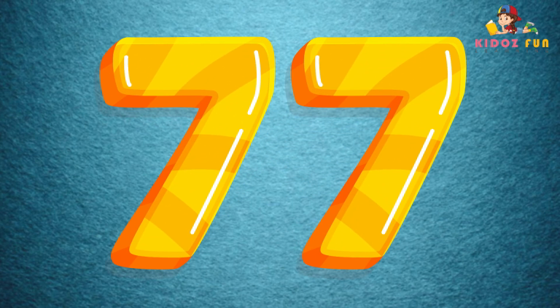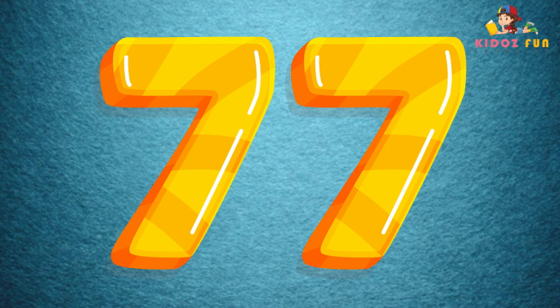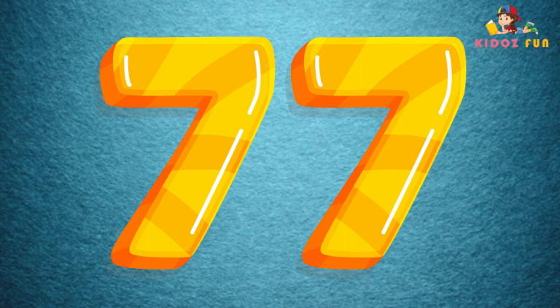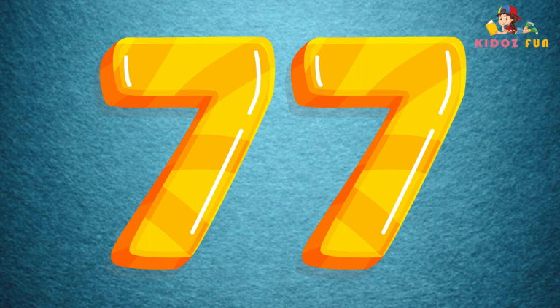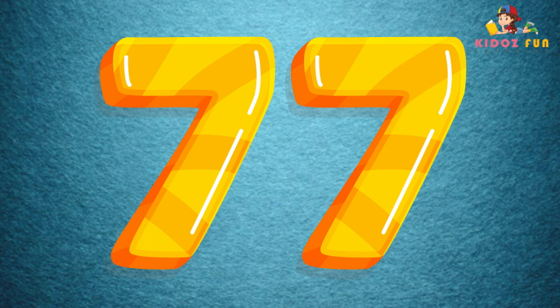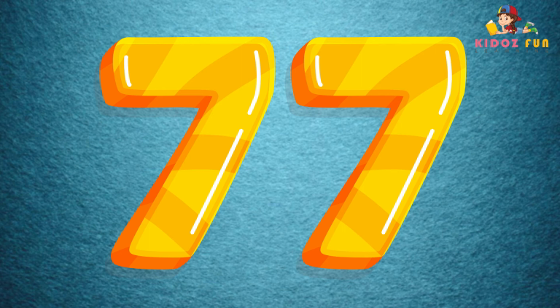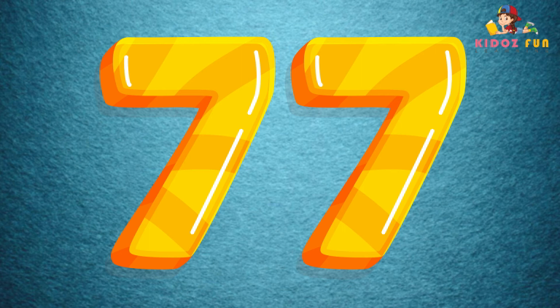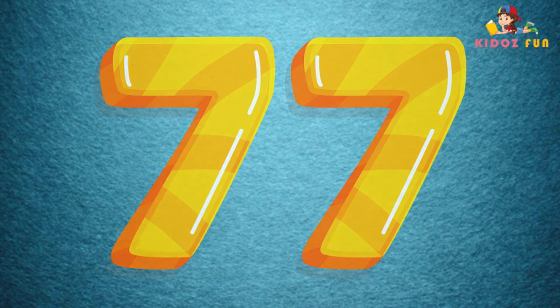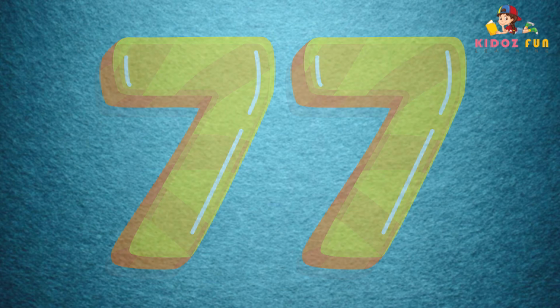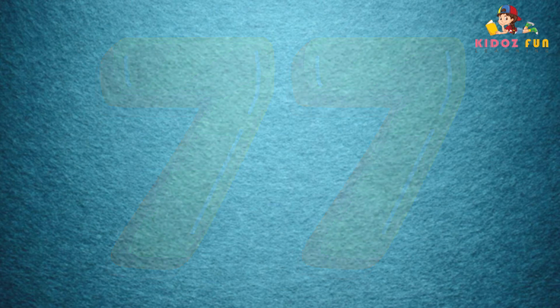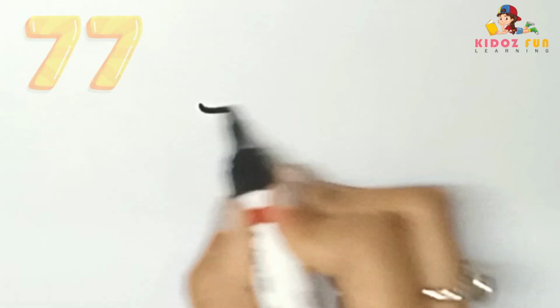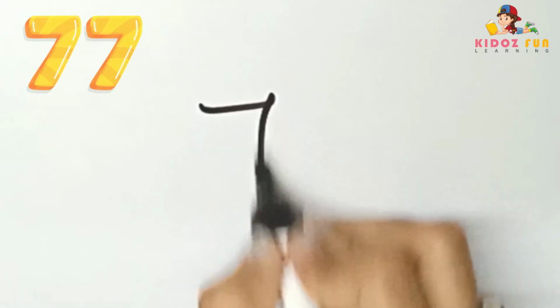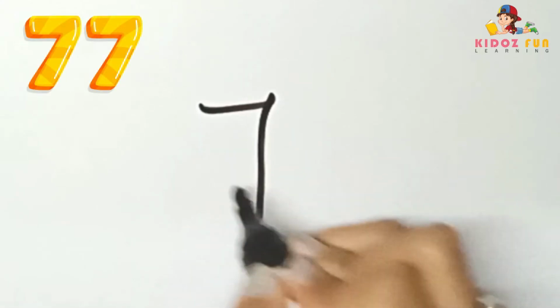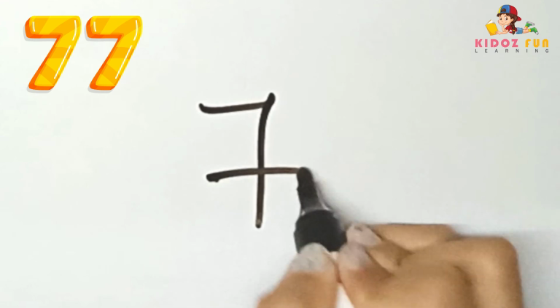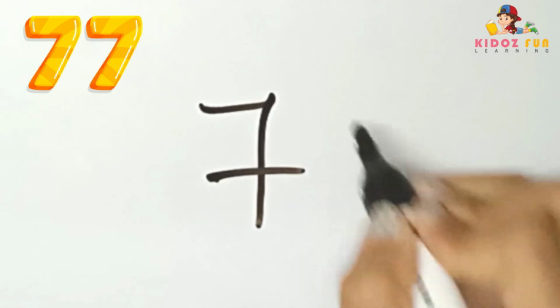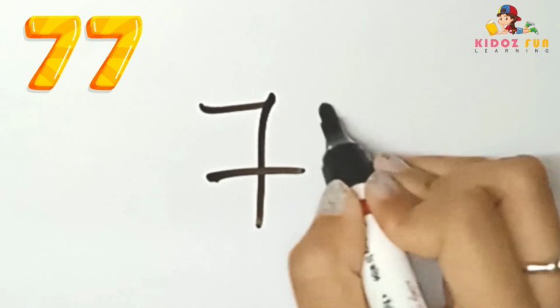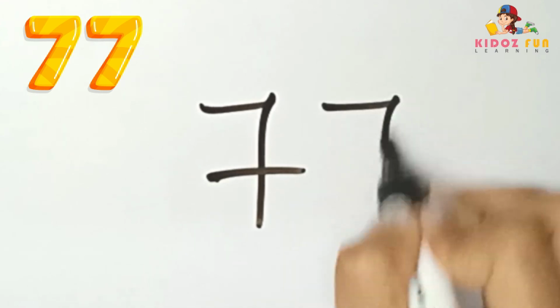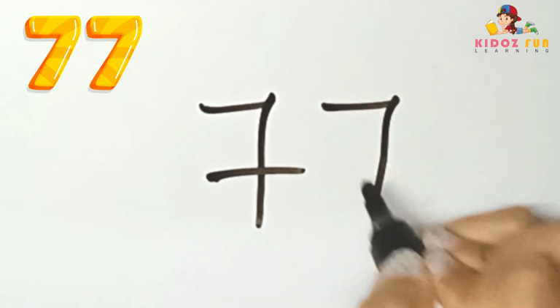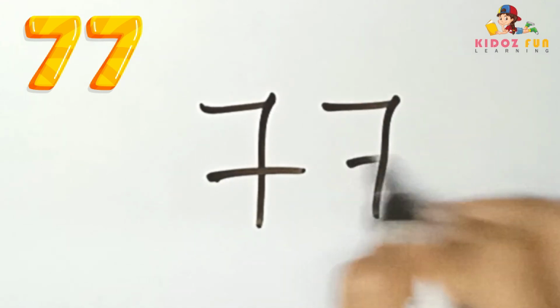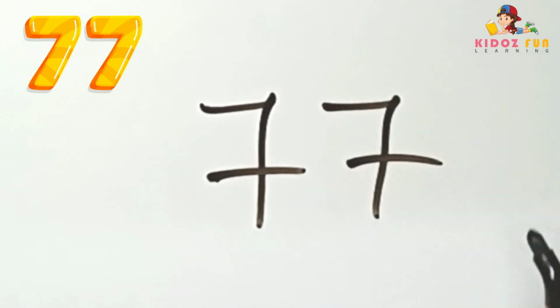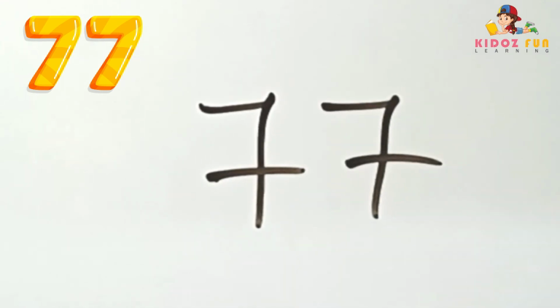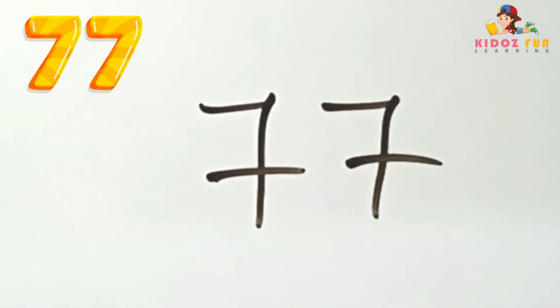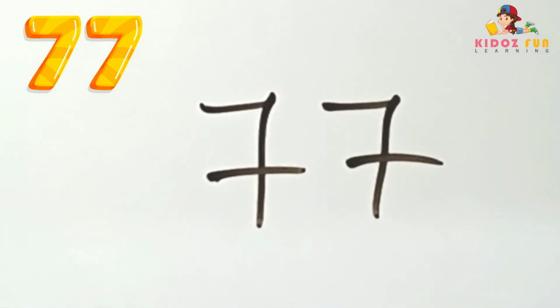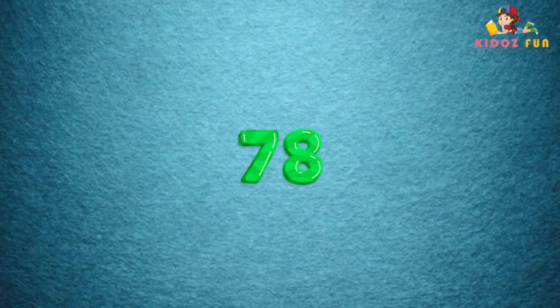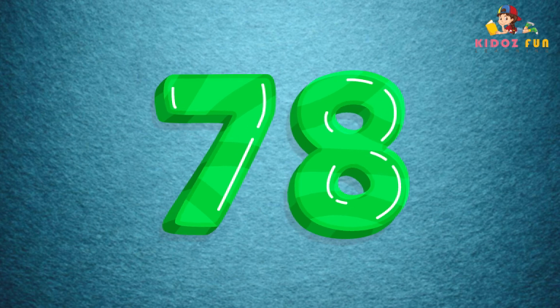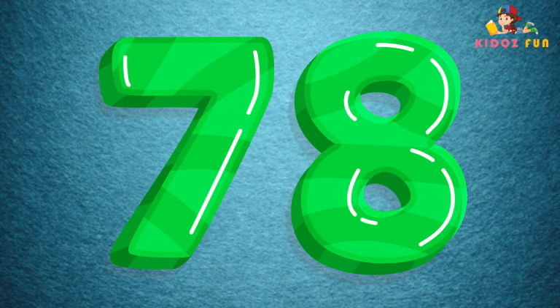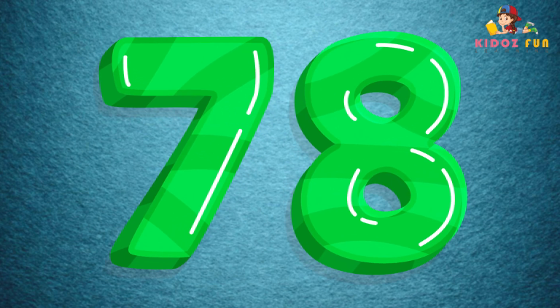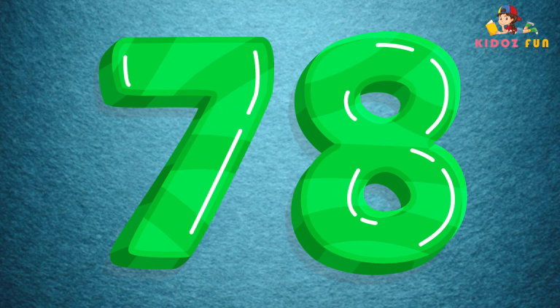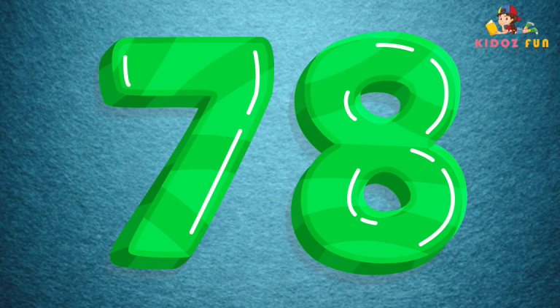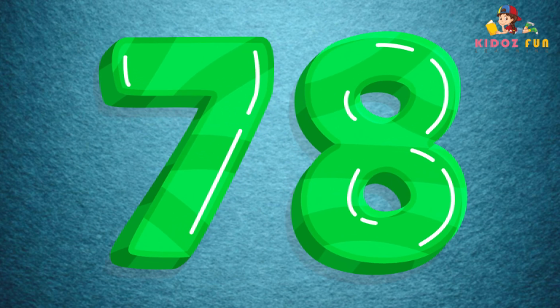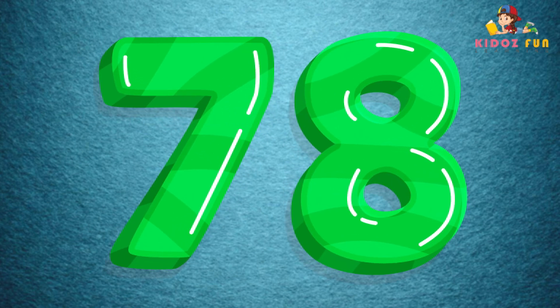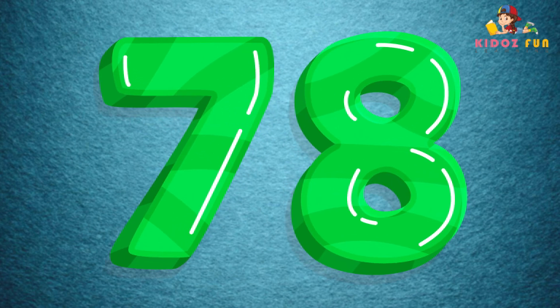77, let's write number 77. 78, let's write number 78.